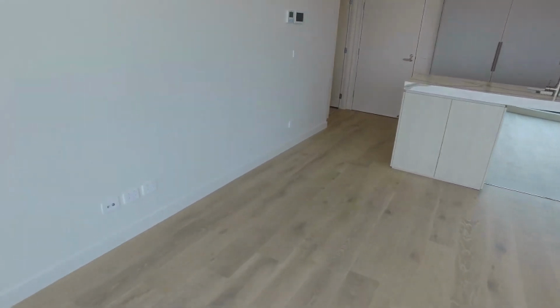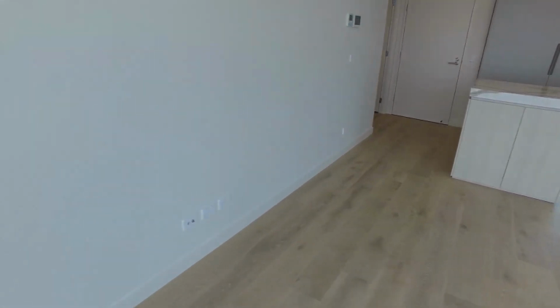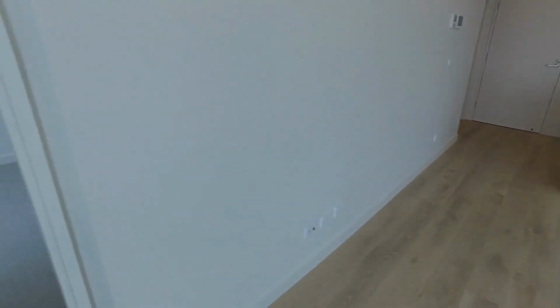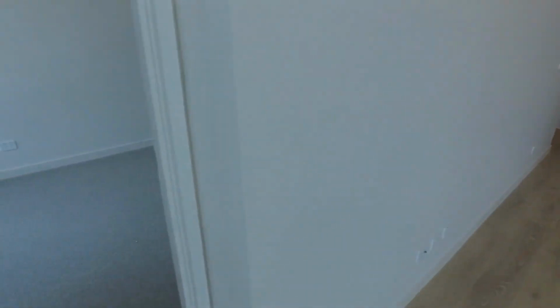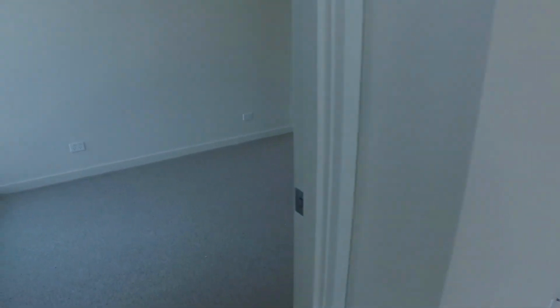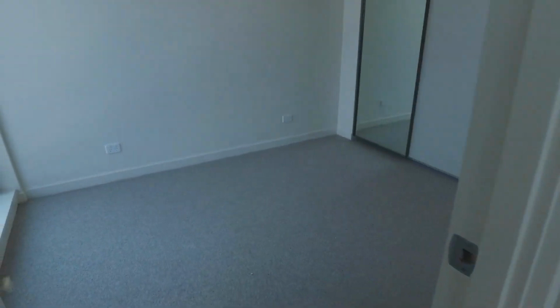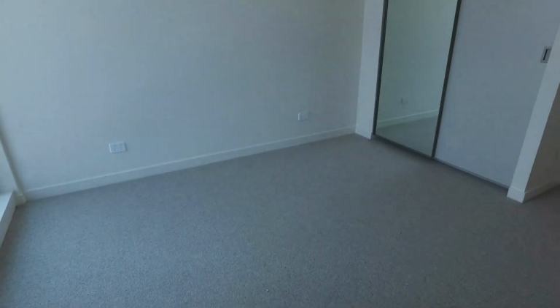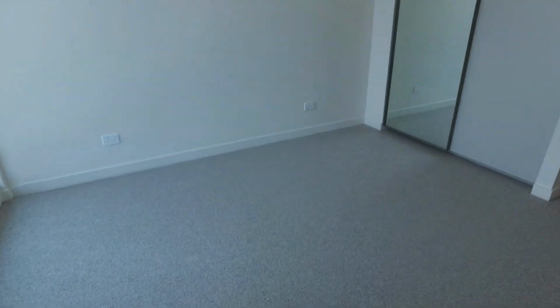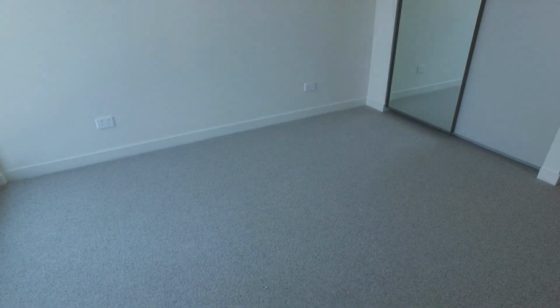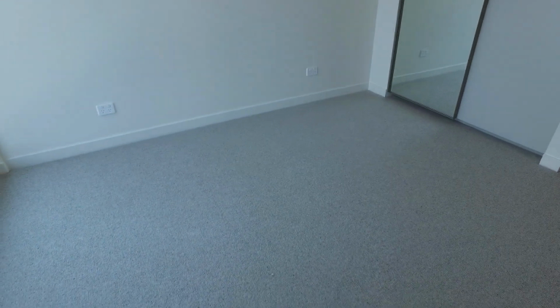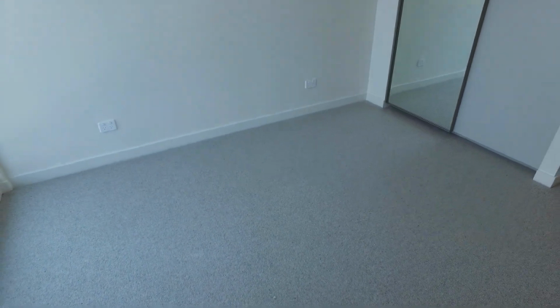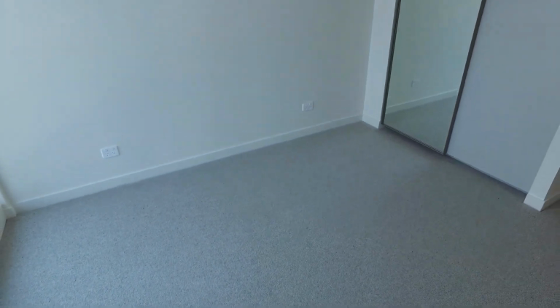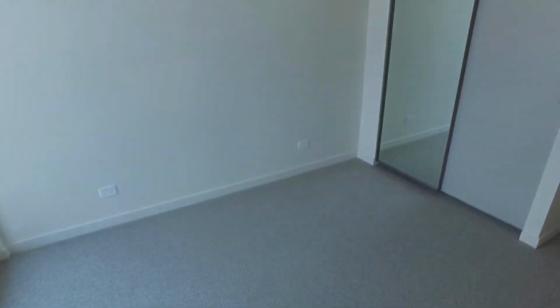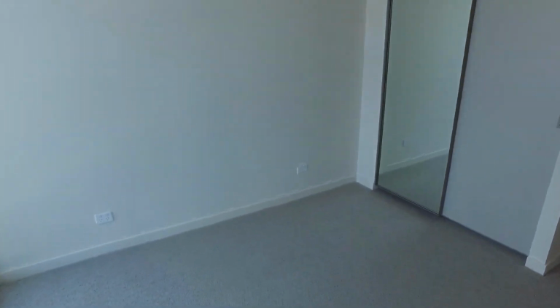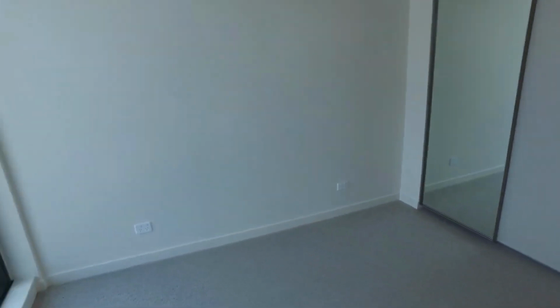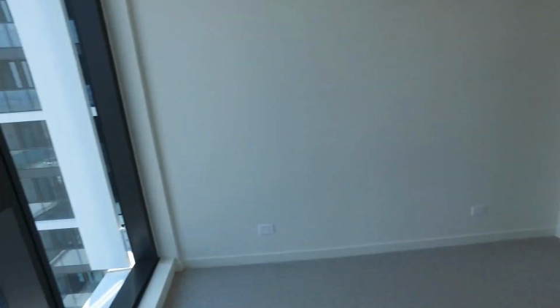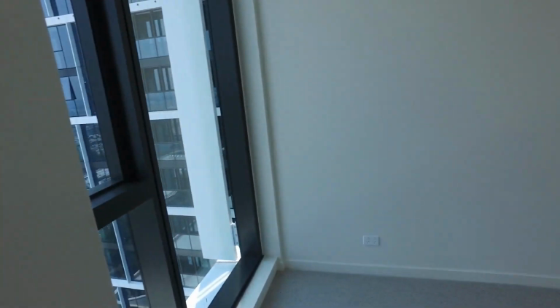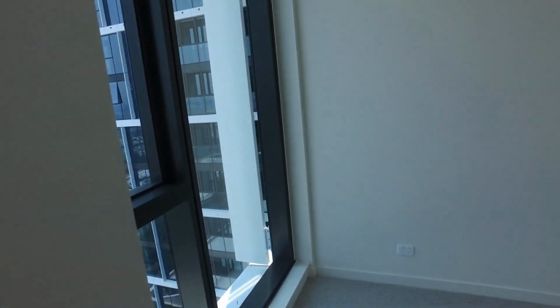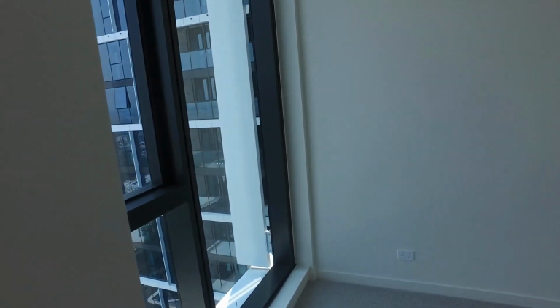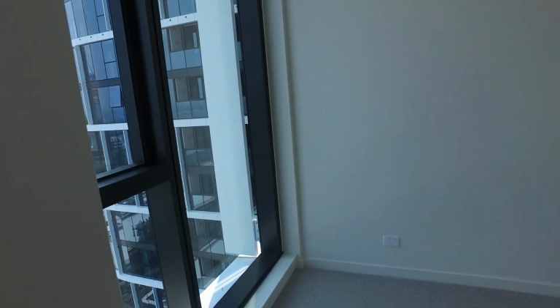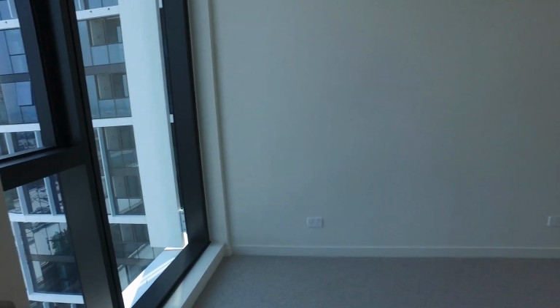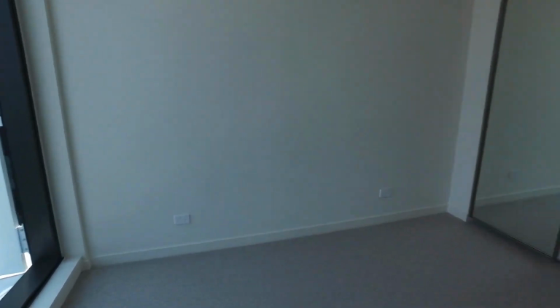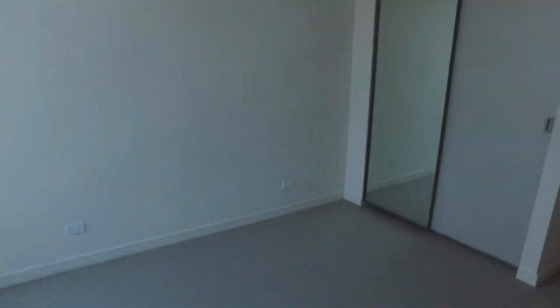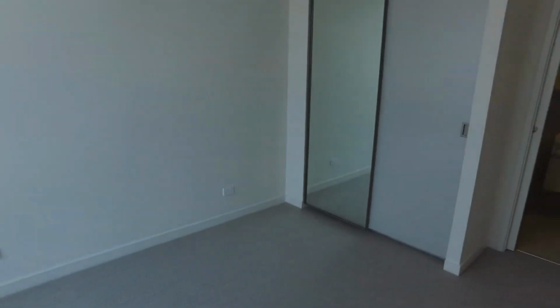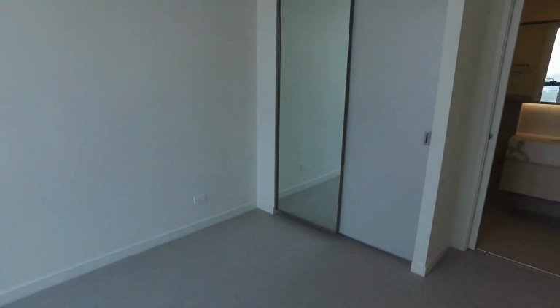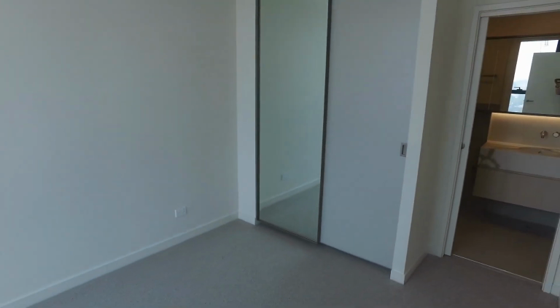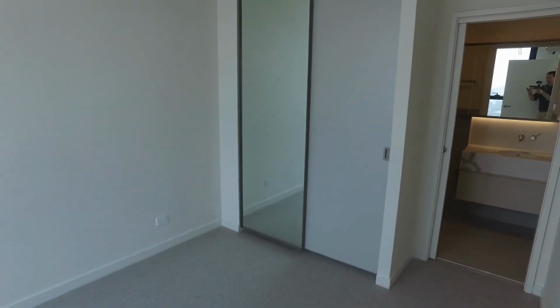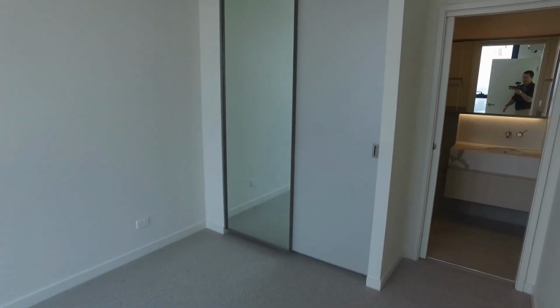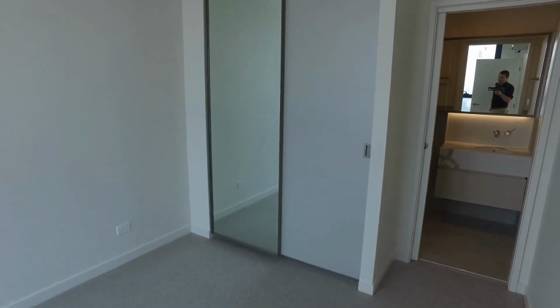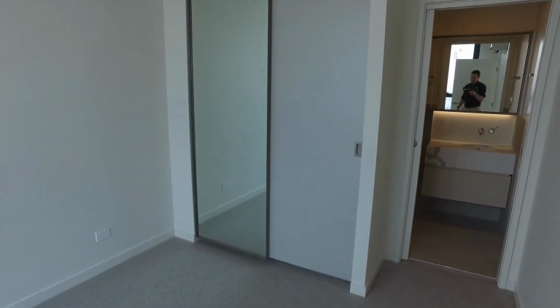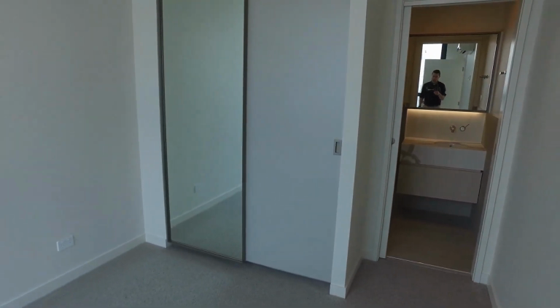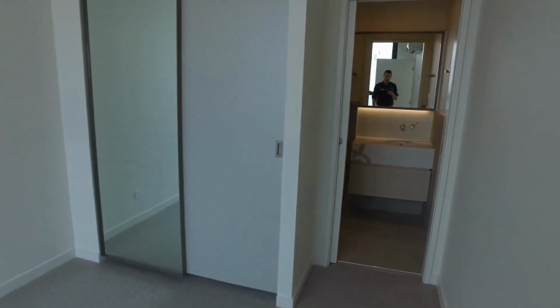Let's move across now to the first of the two bedrooms. Really good sized bedroom — definitely enough room for a queen-size bed and some bedside tables. Again, plenty of natural light coming through from the floor-to-ceiling windows. We've got mirrored built-in robes over there which do come with additional cabinetry inside.